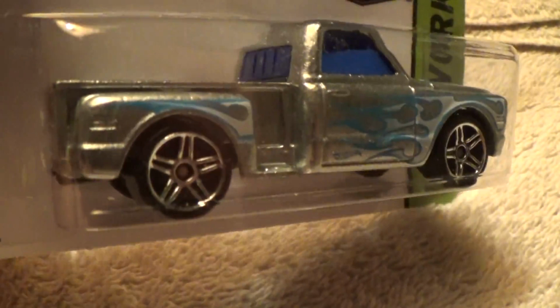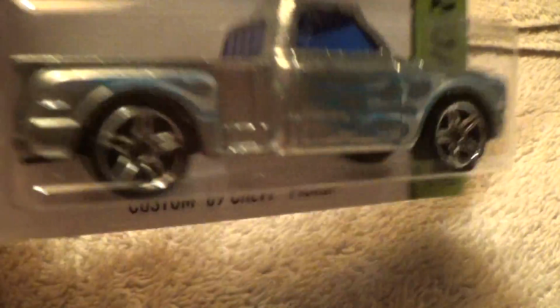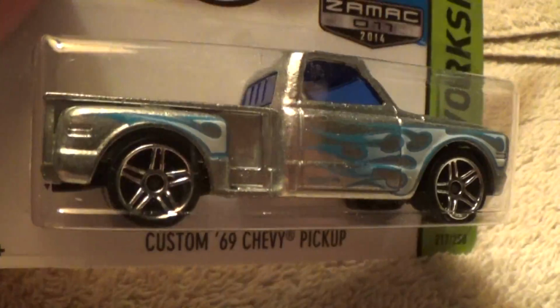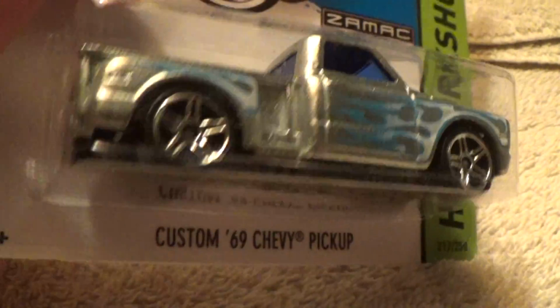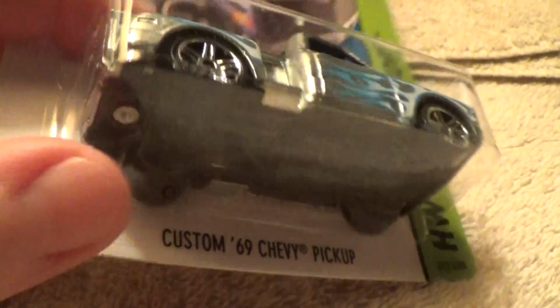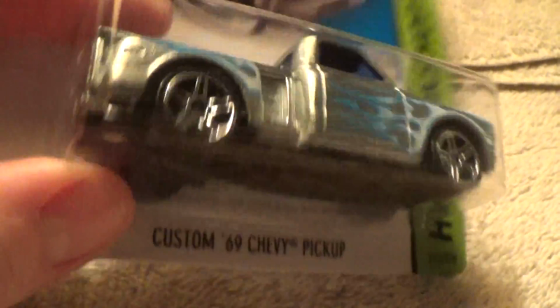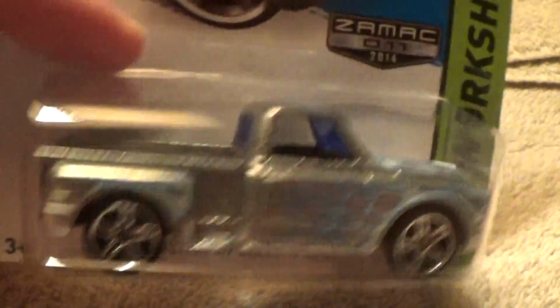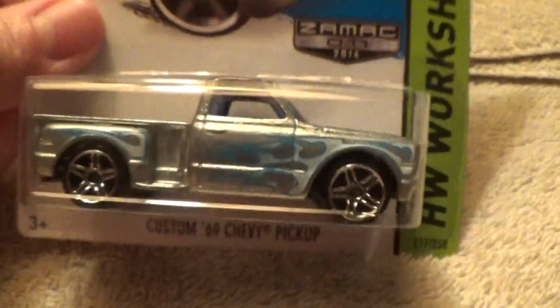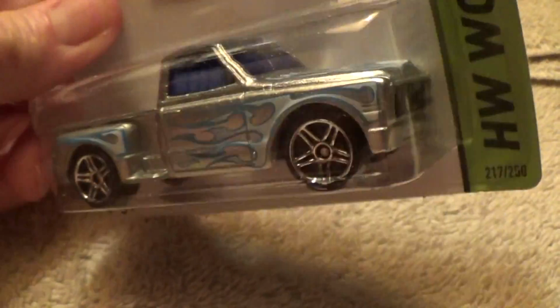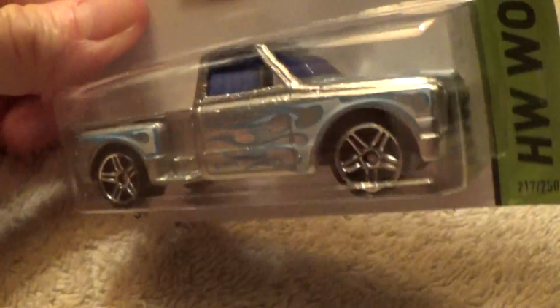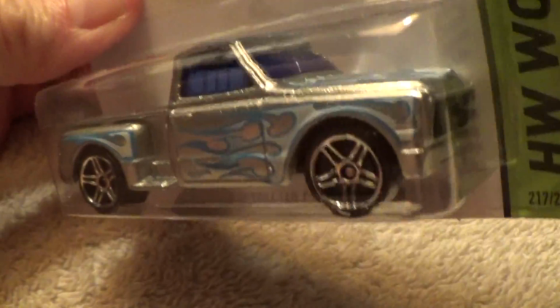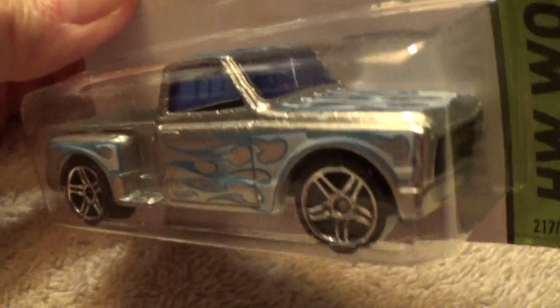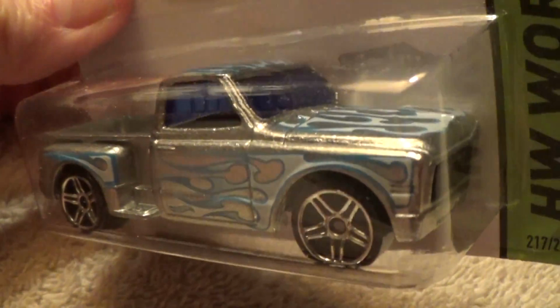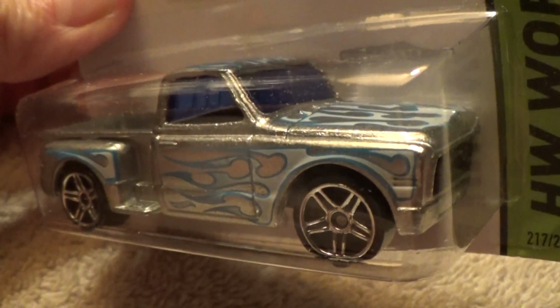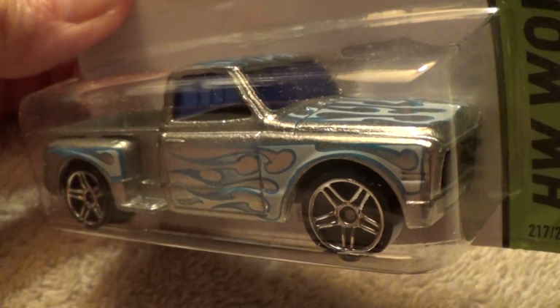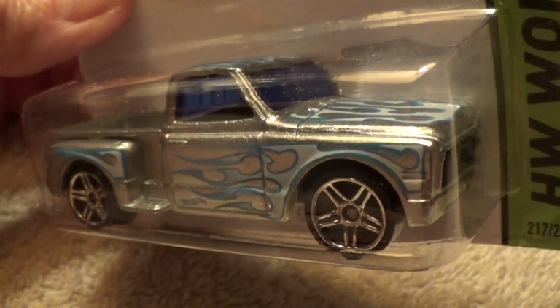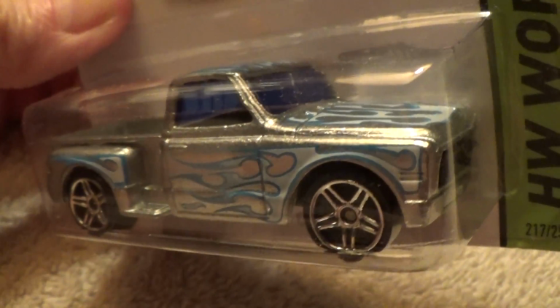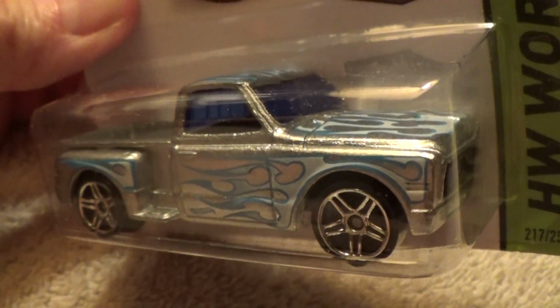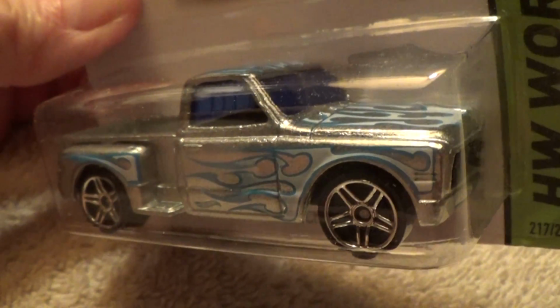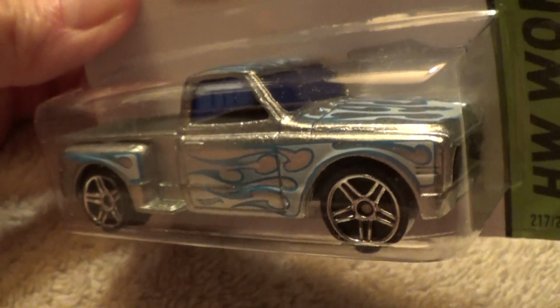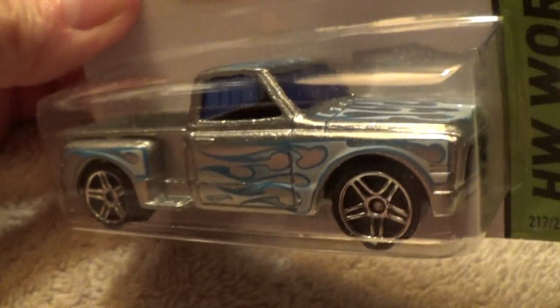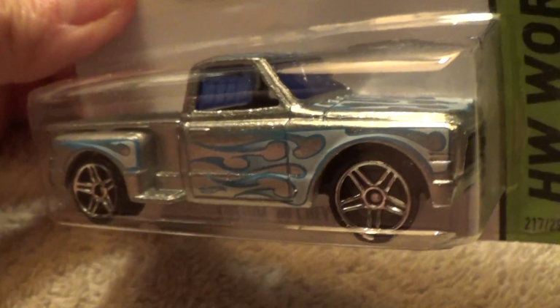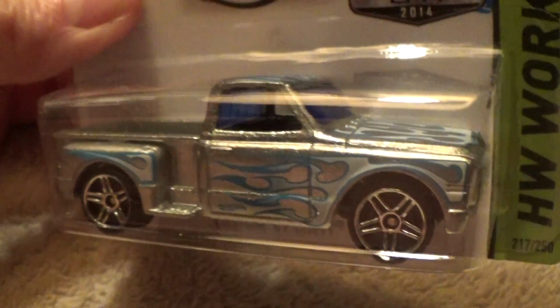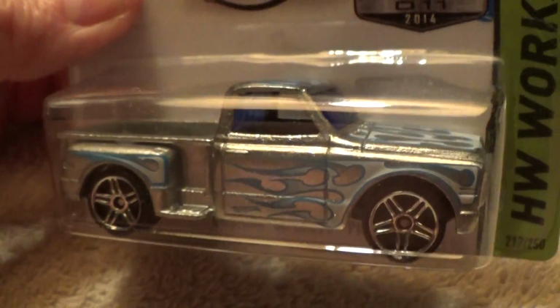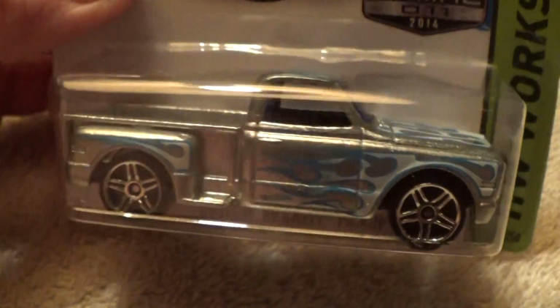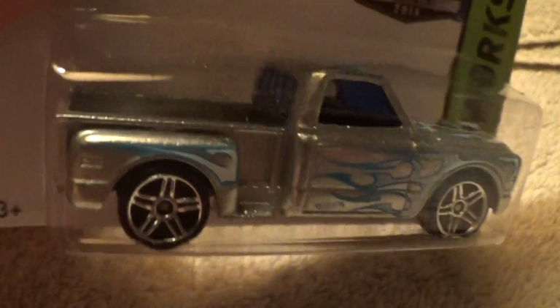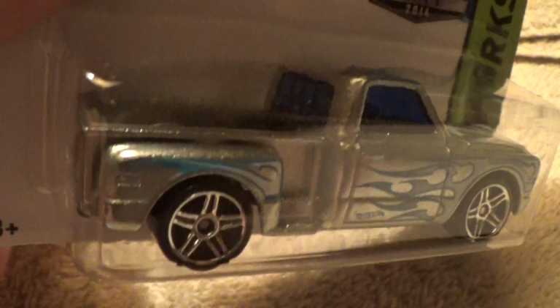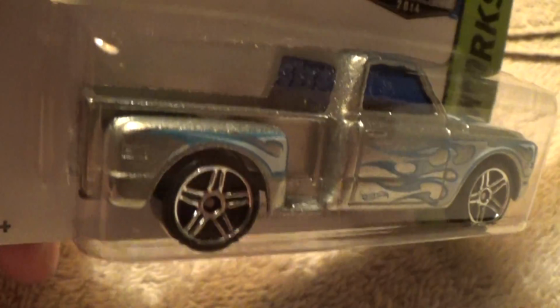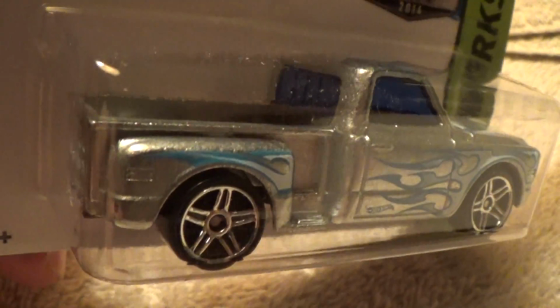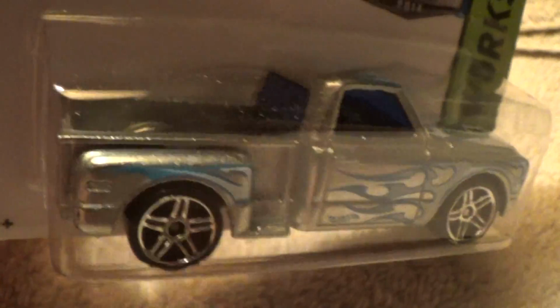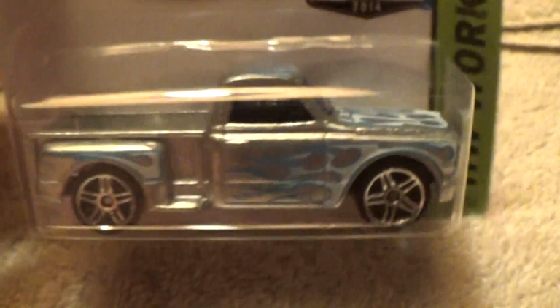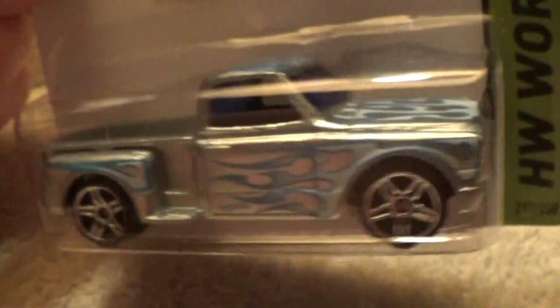My favorite is definitely that '72 Ford Ranchero. That thing looks really good.